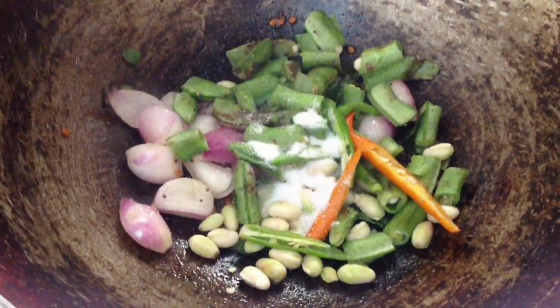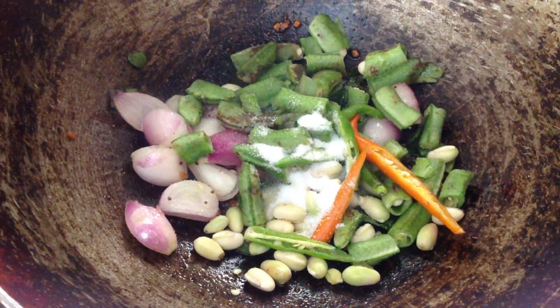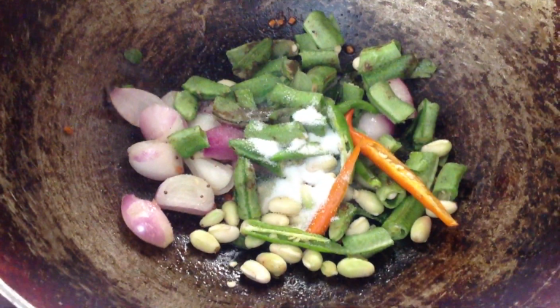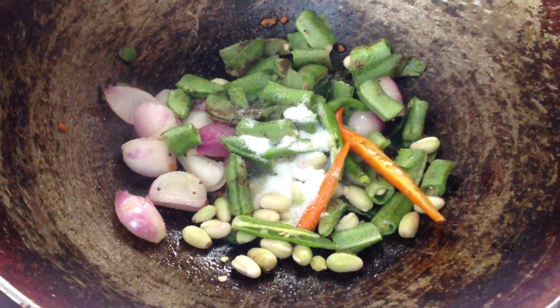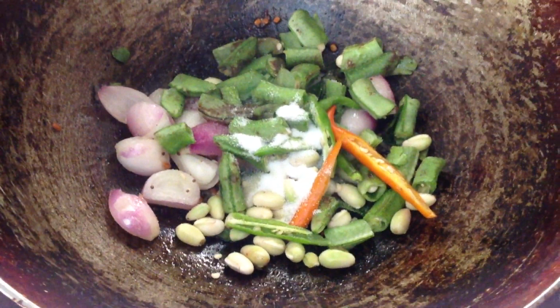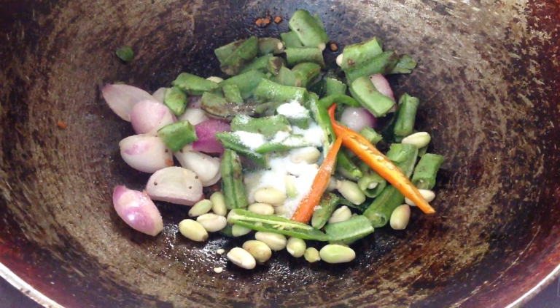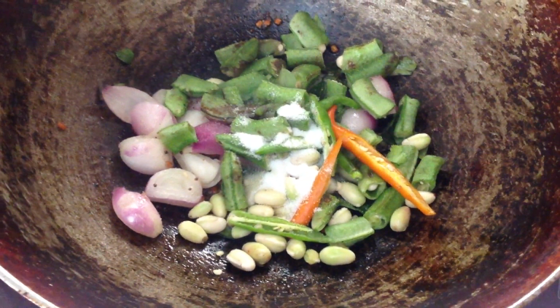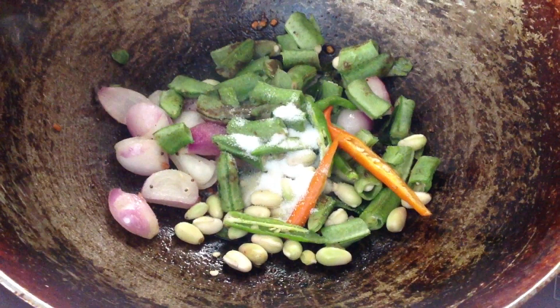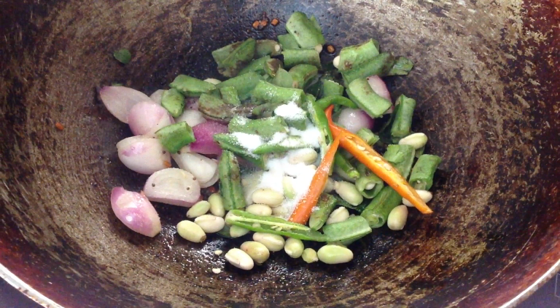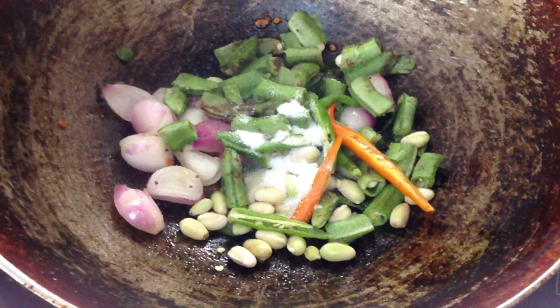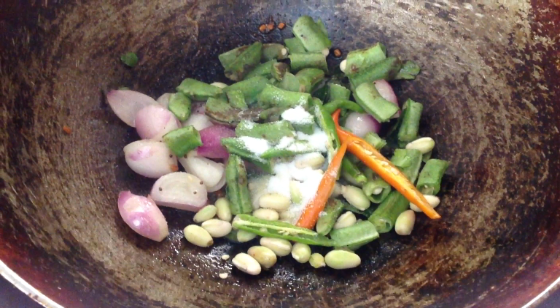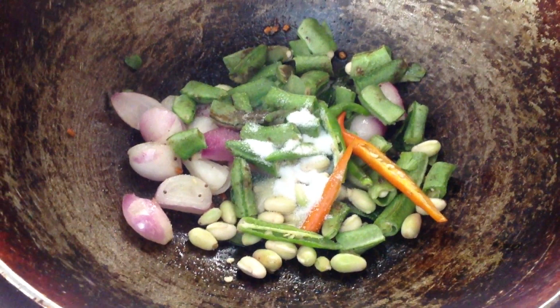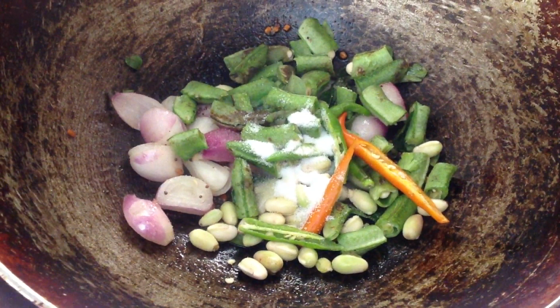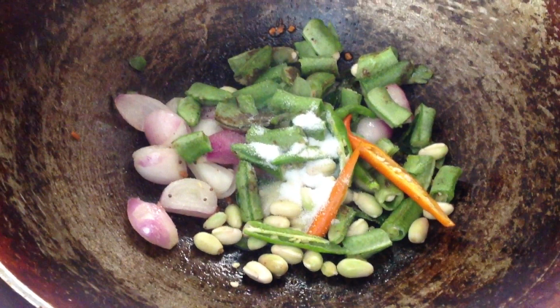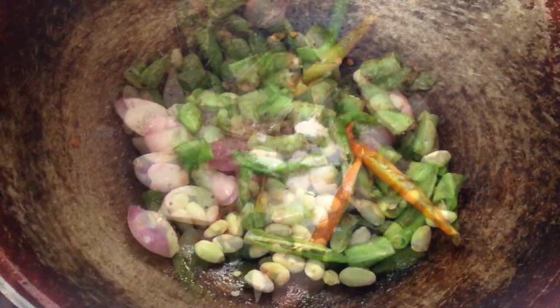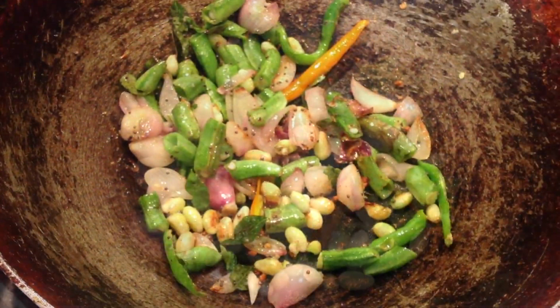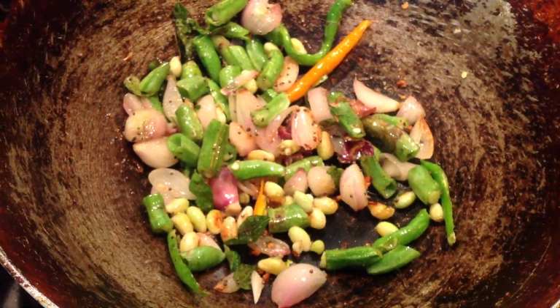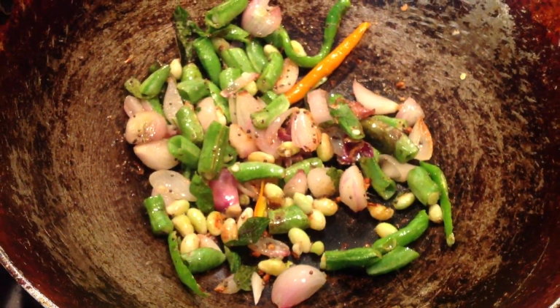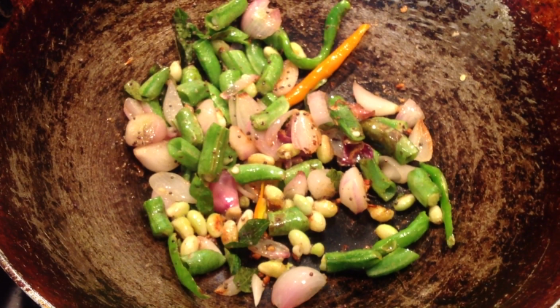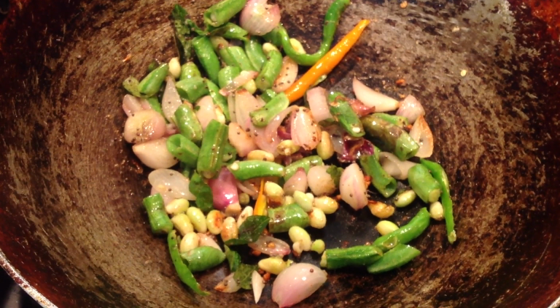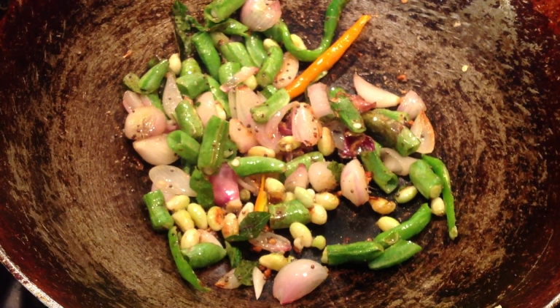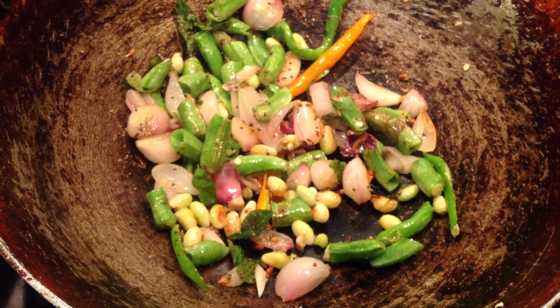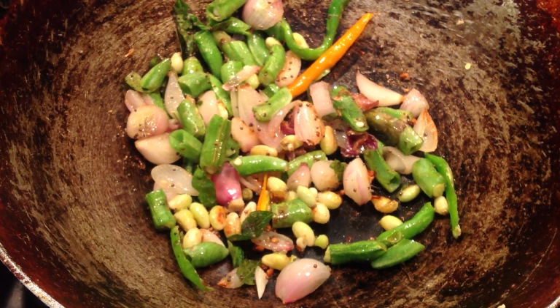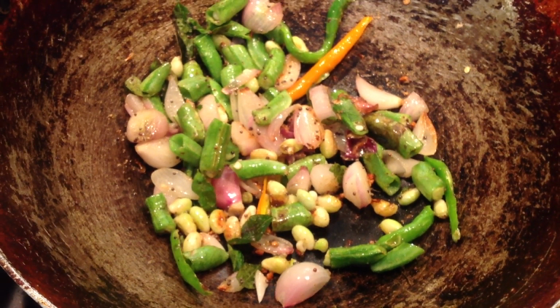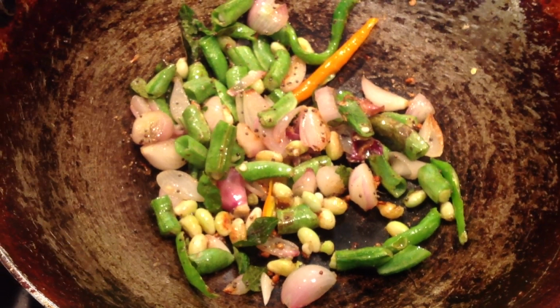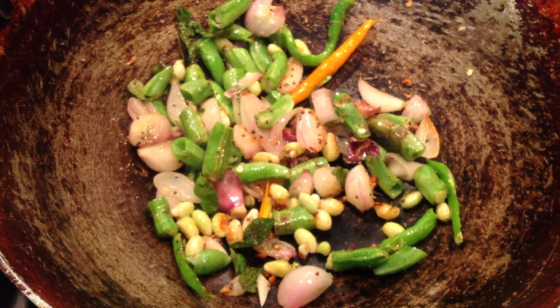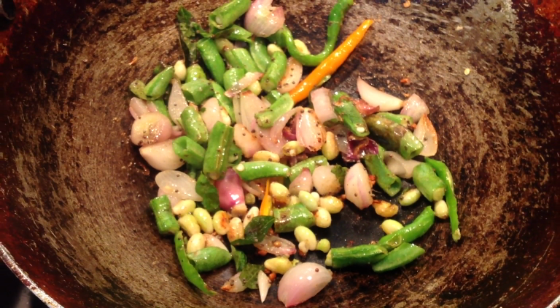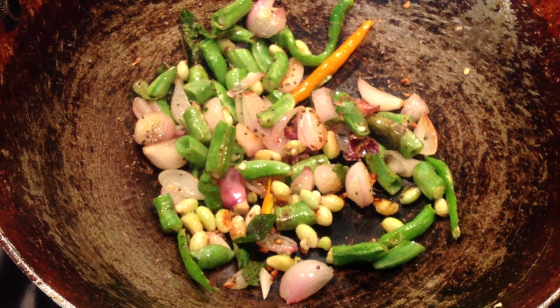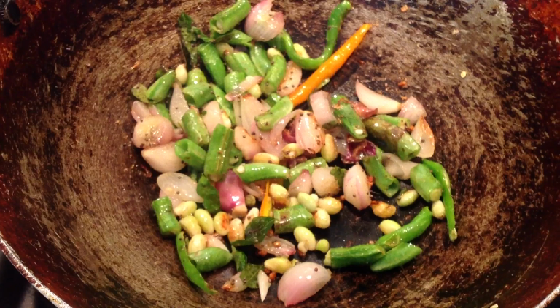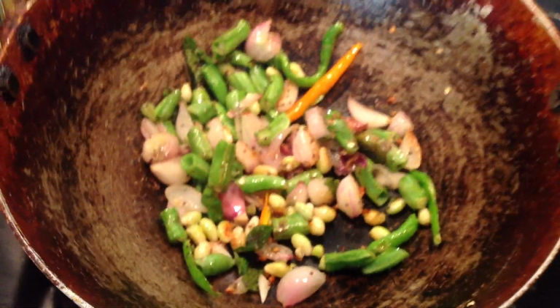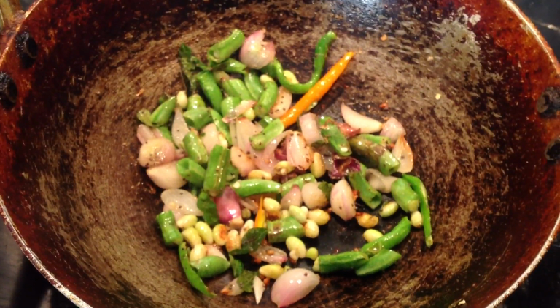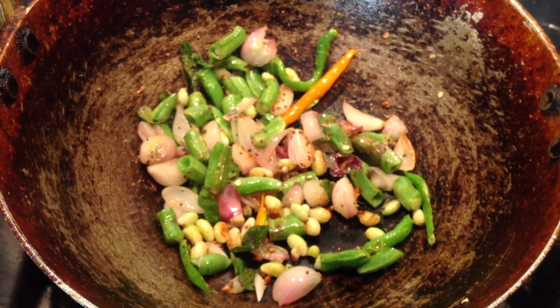Fry for a few minutes, then add the broad beans, green chilli, and enough salt. Fry for a few seconds, add the tomato, and let it get cooked.